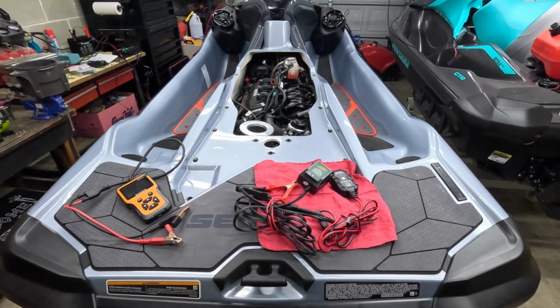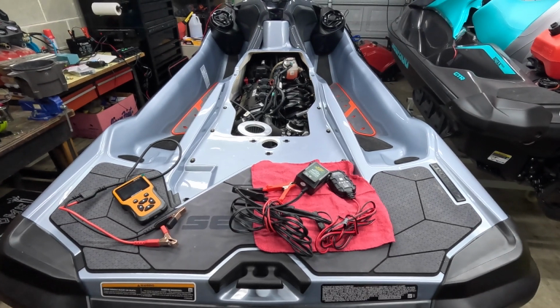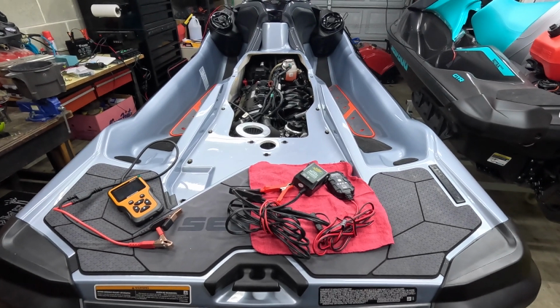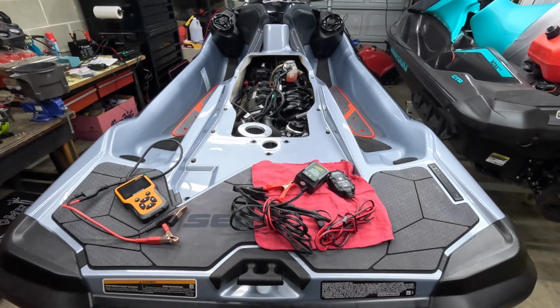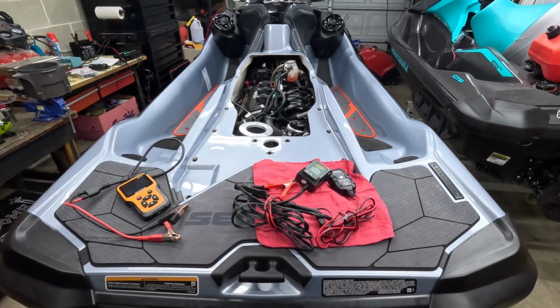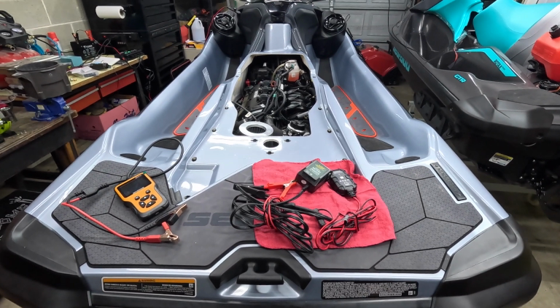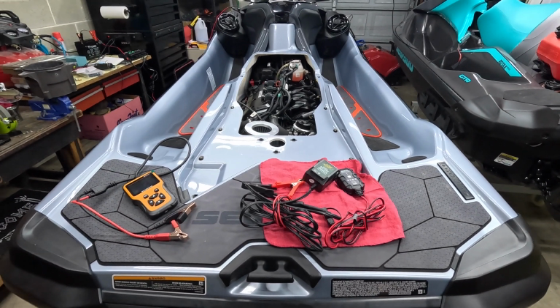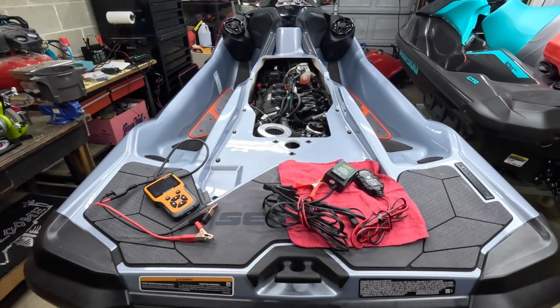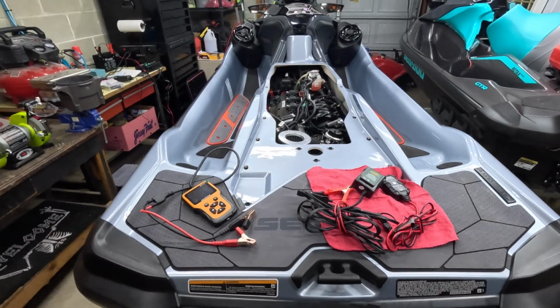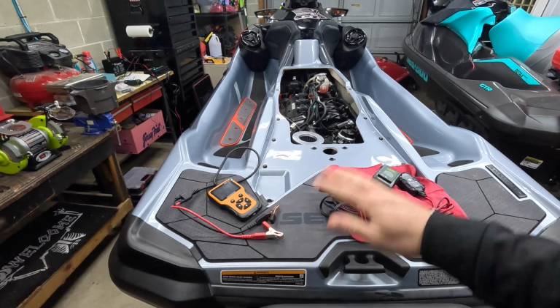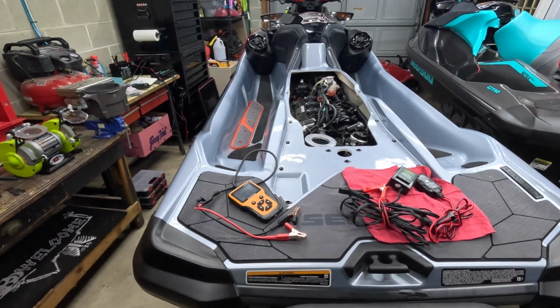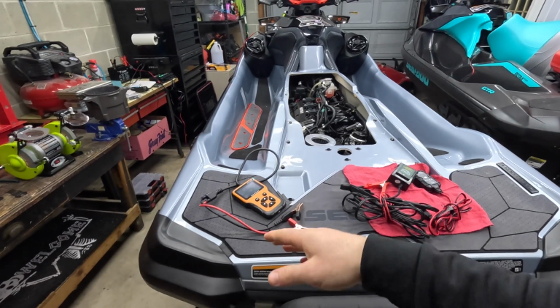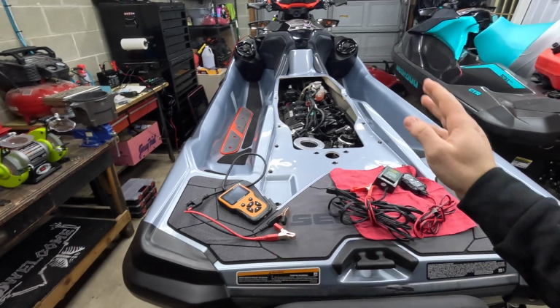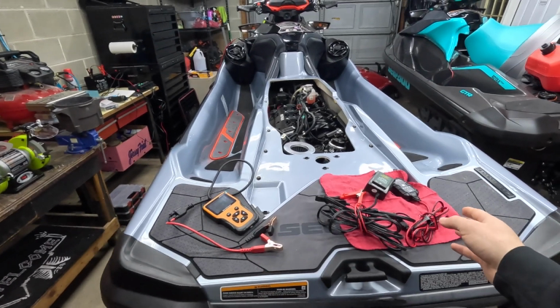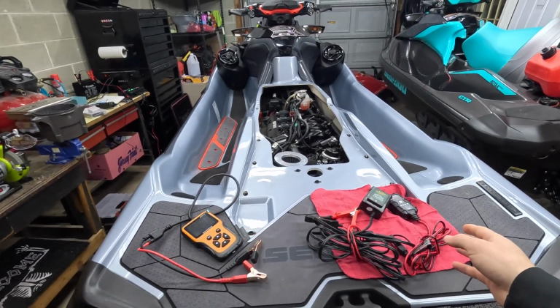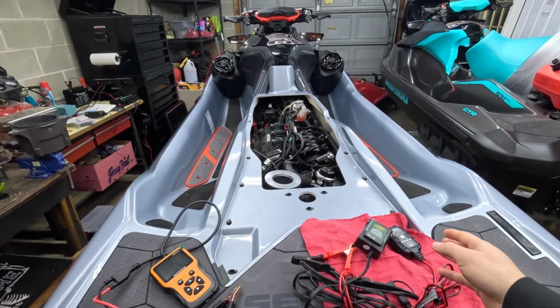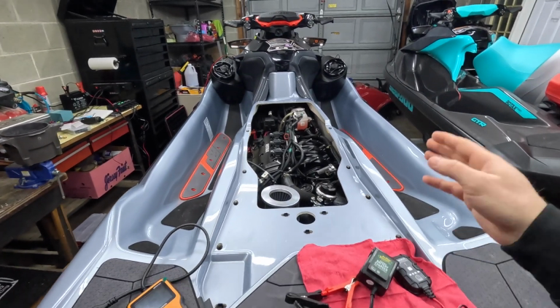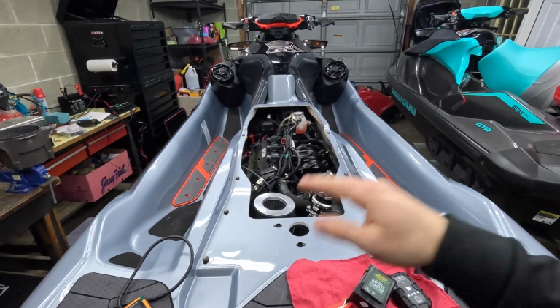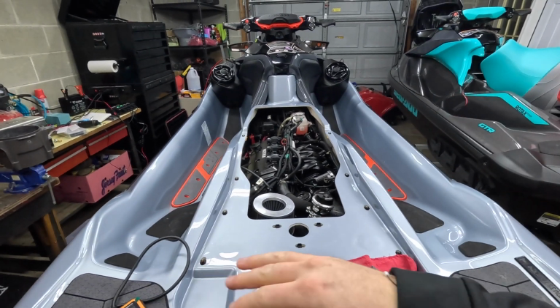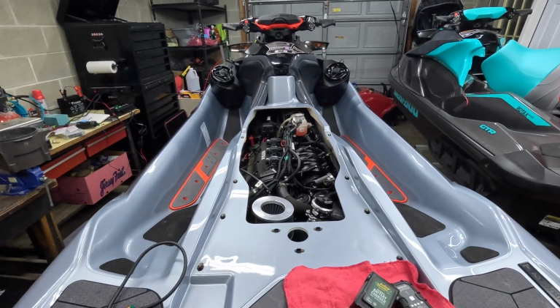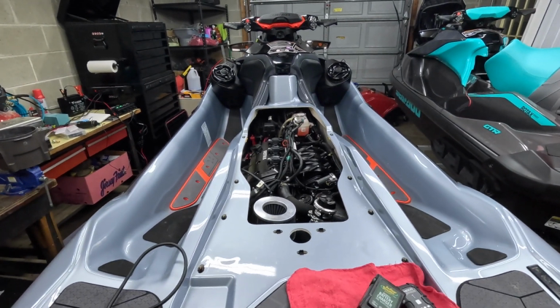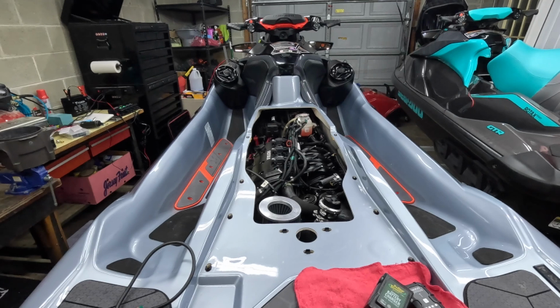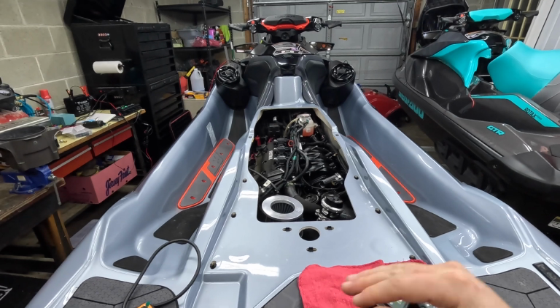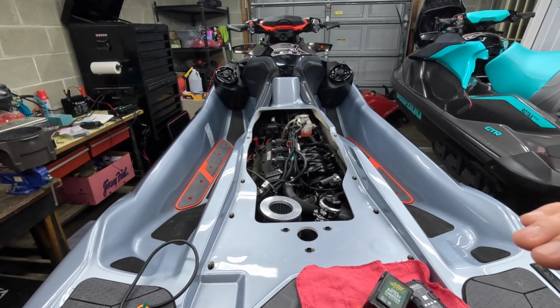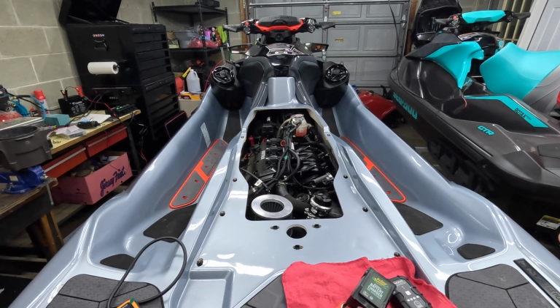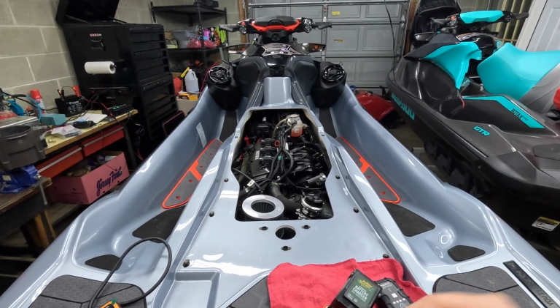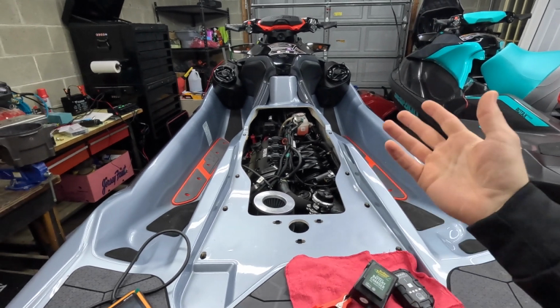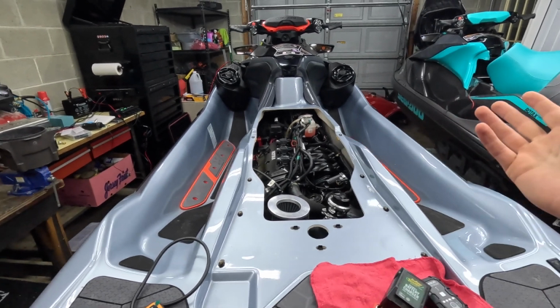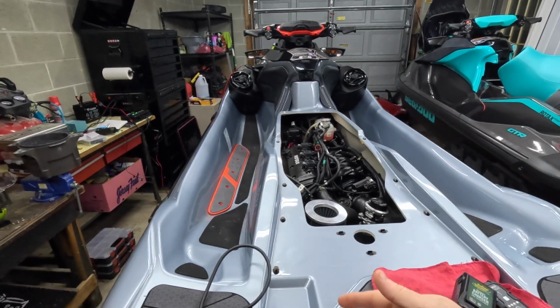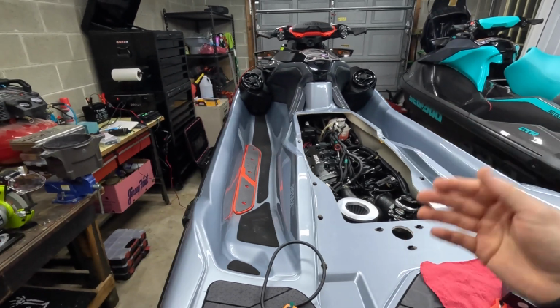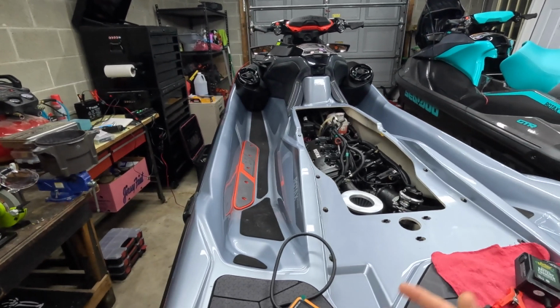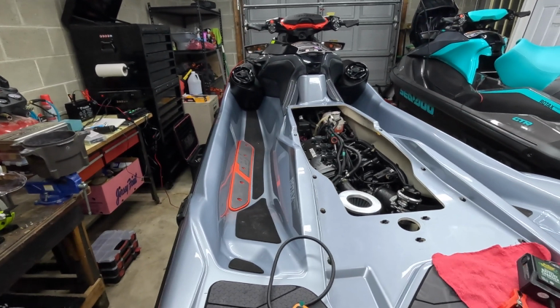Today's video is going to be about the Sea-Doo battery and everything that relates to it — how to test it, how to charge it, maintain it, and the different issues that it can cause your Sea-Doo if you are experiencing a low battery, a bad battery, or something at its end of life.